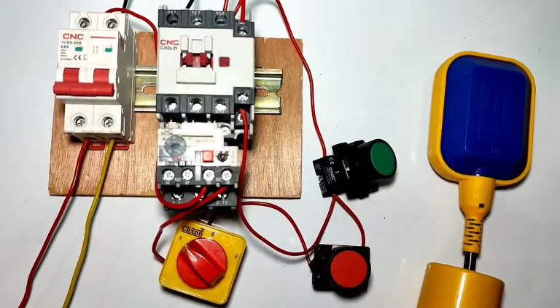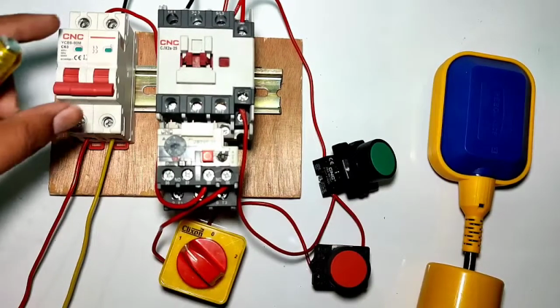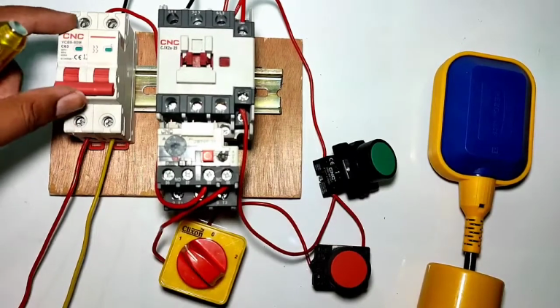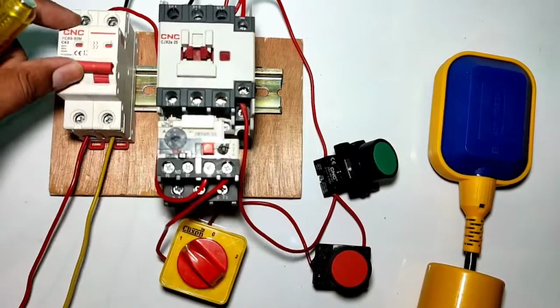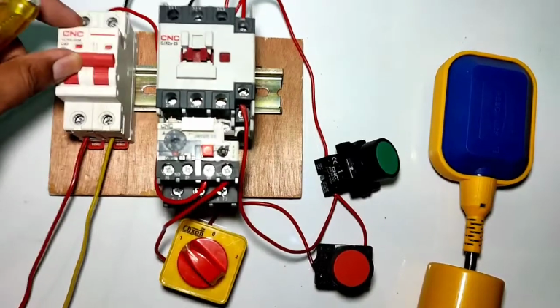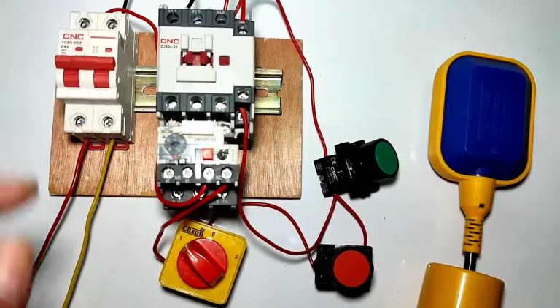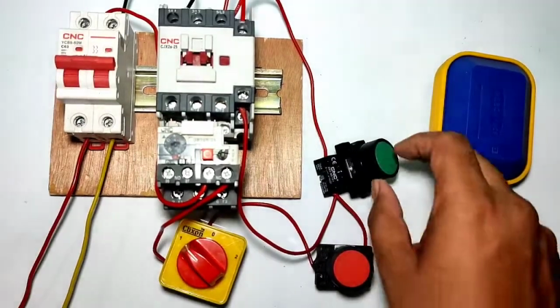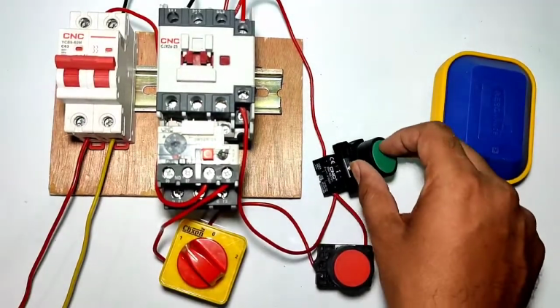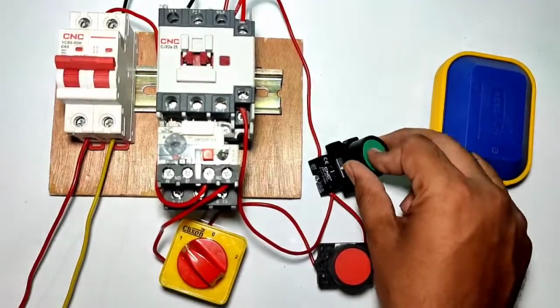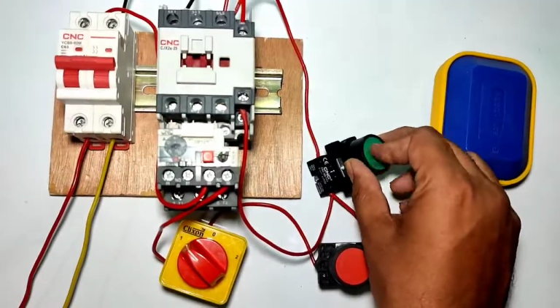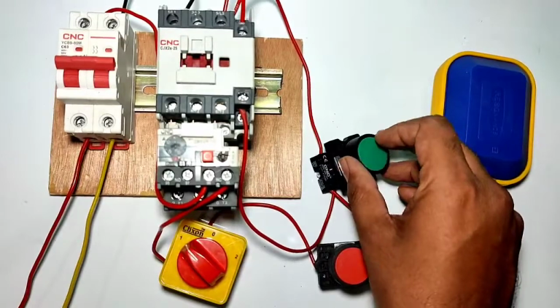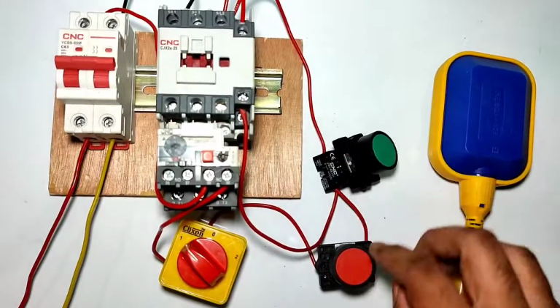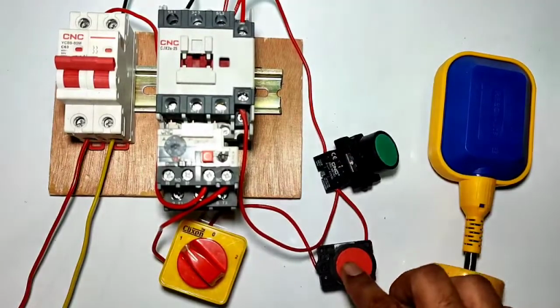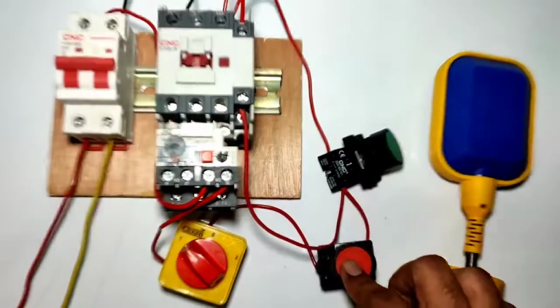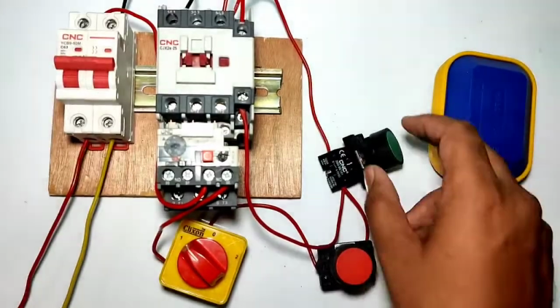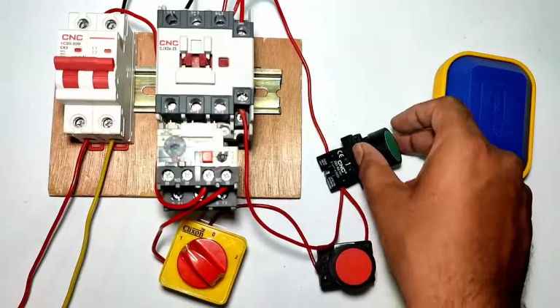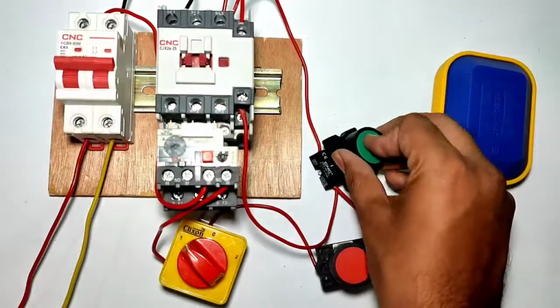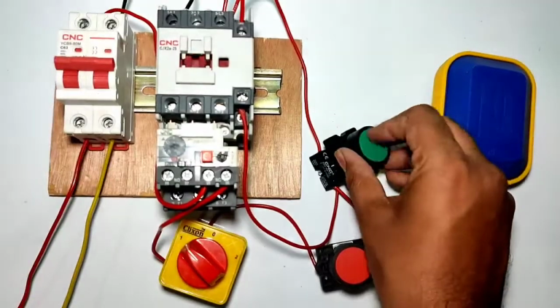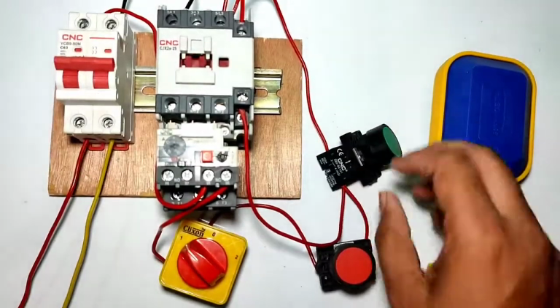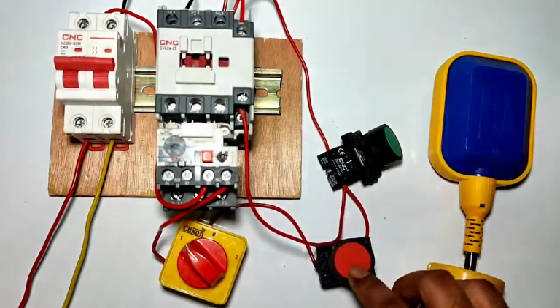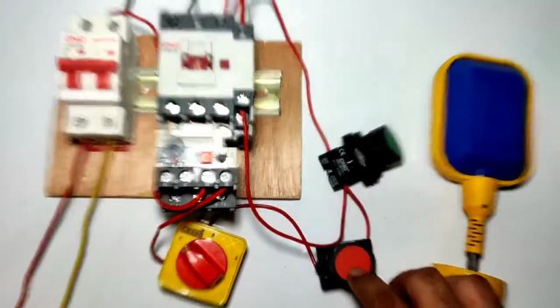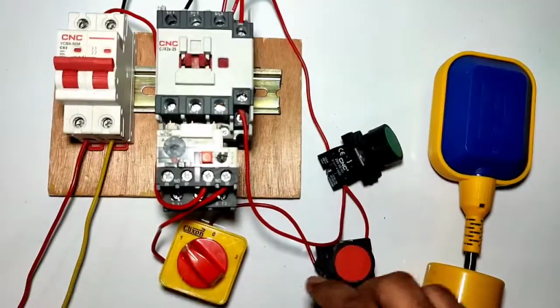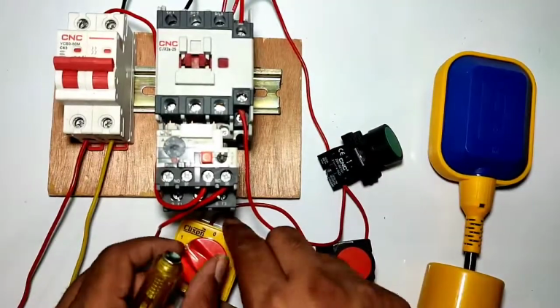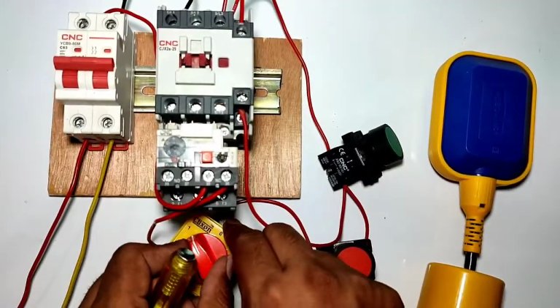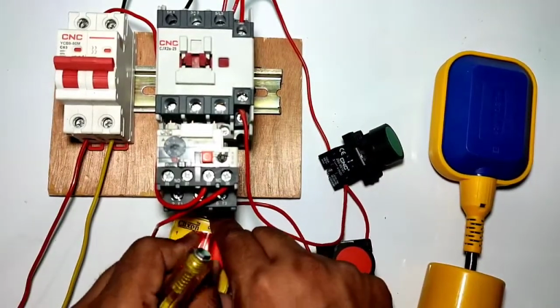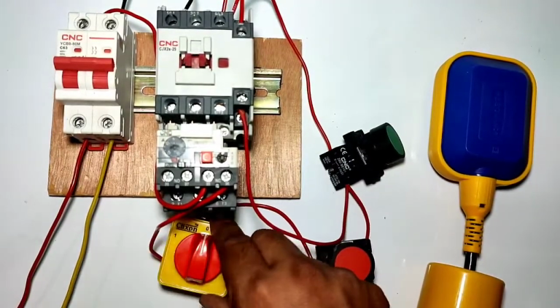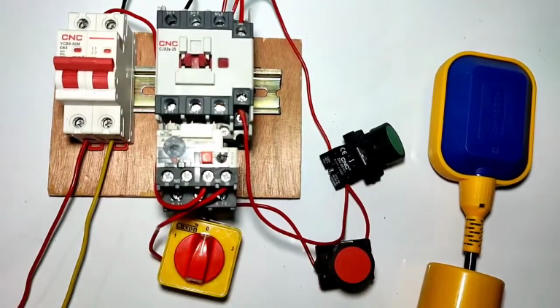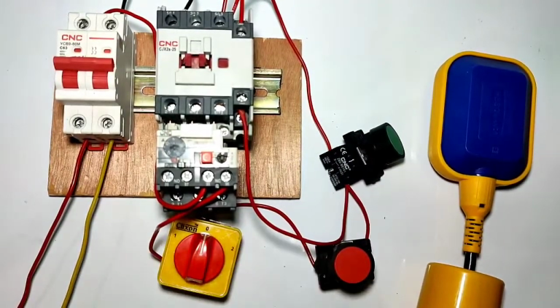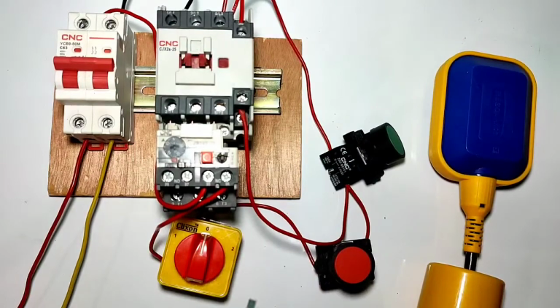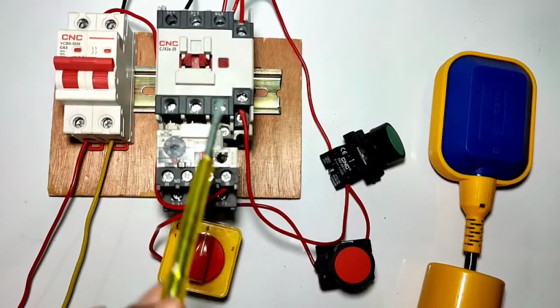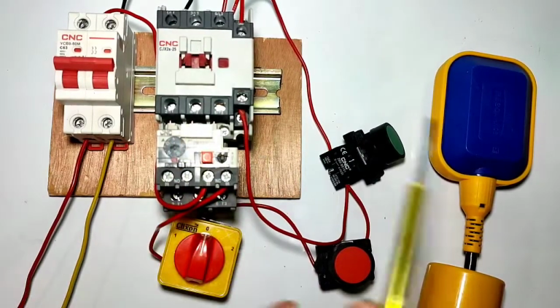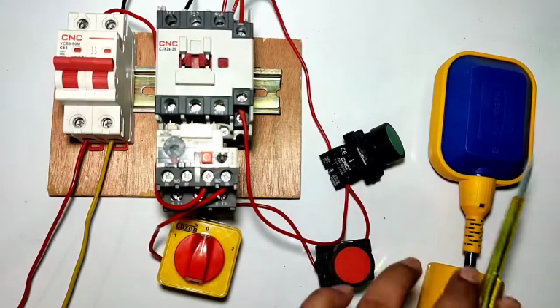We connect one wire from the contactor A1 terminal to the contactor NO auxiliary terminal. Now when you press the start push button, your motor starter will start; when you press the stop push button, your motor starter will stop.